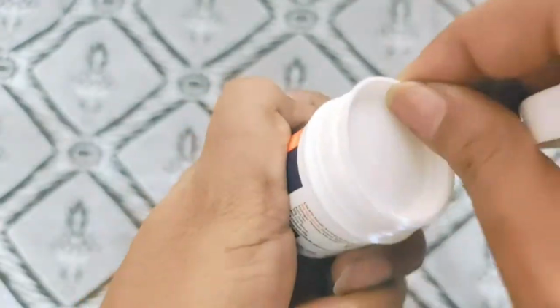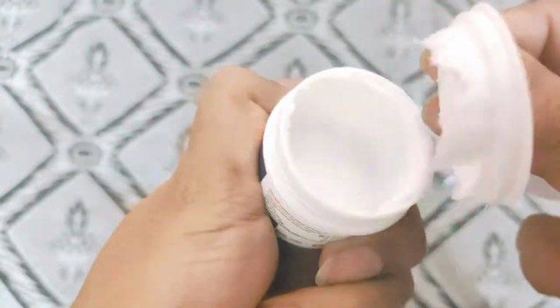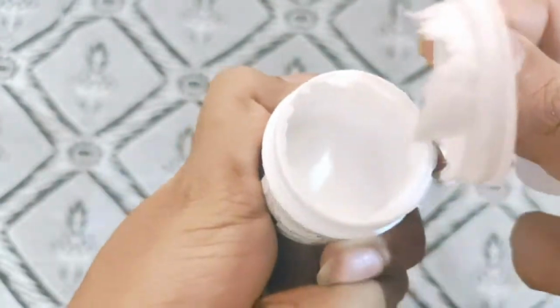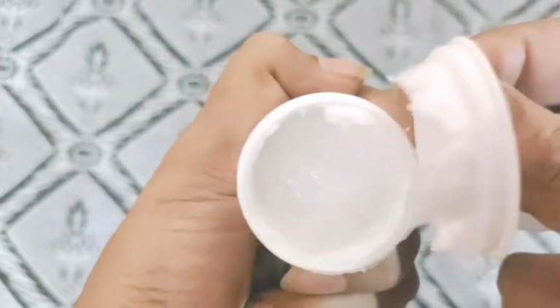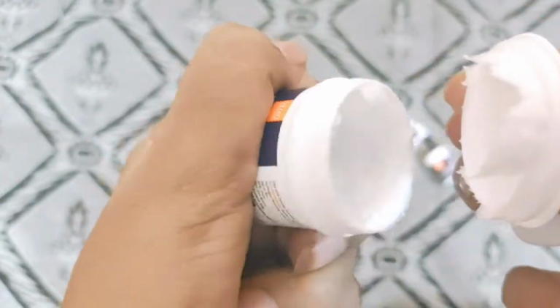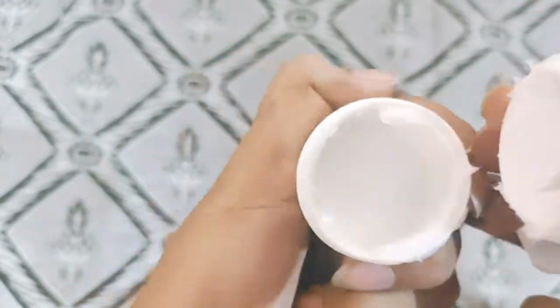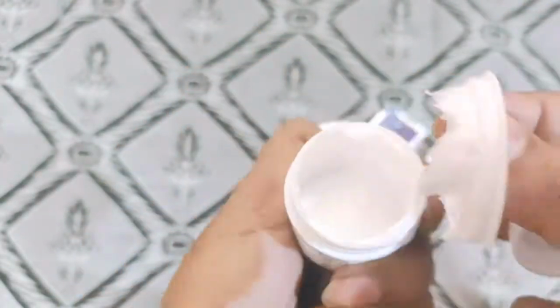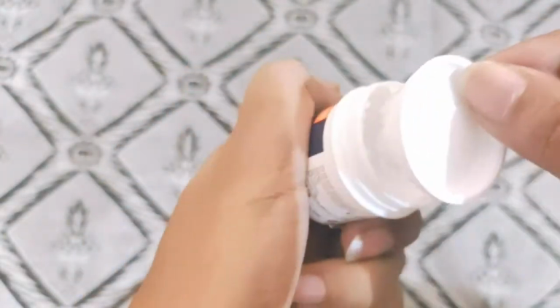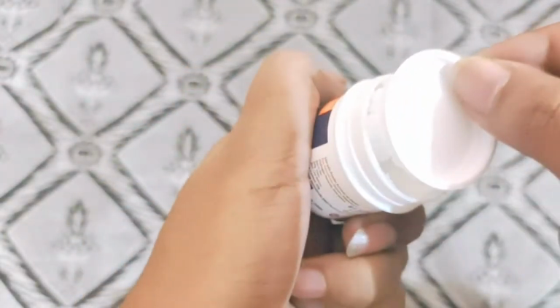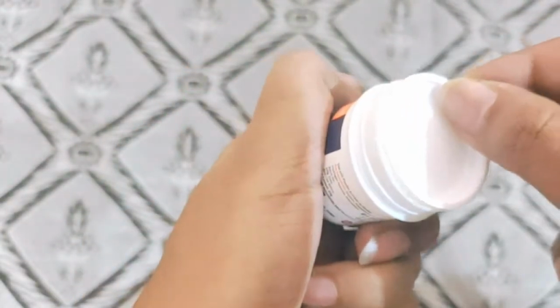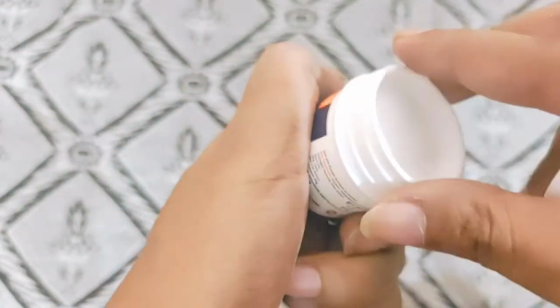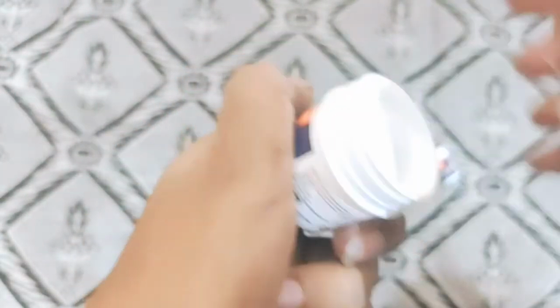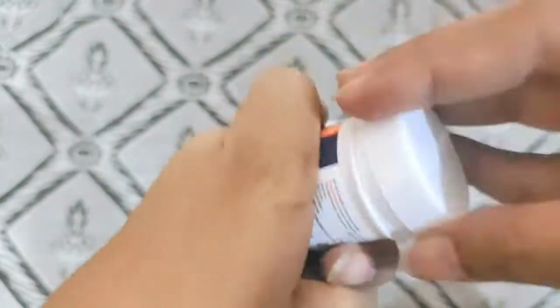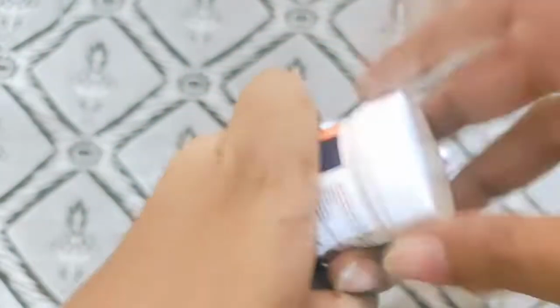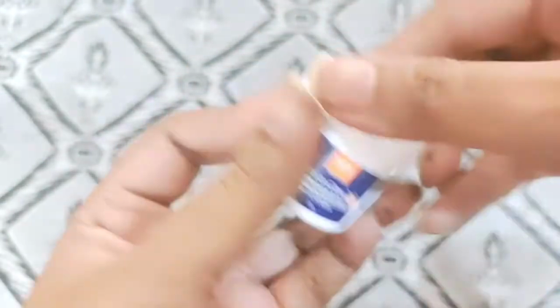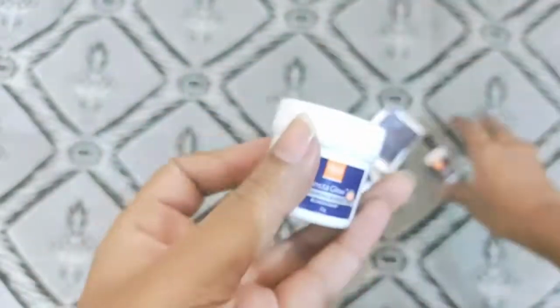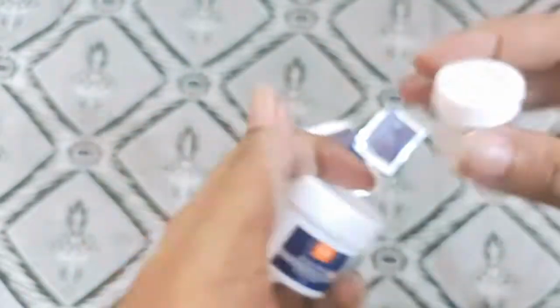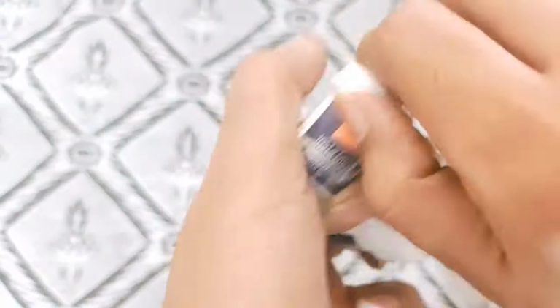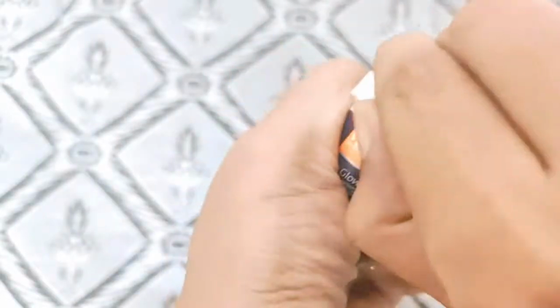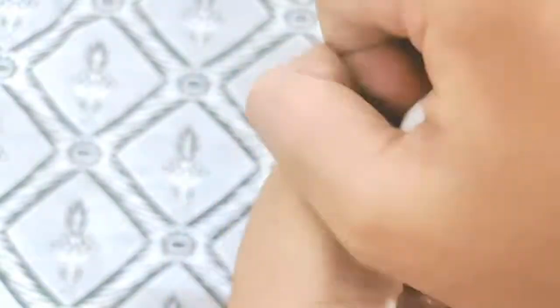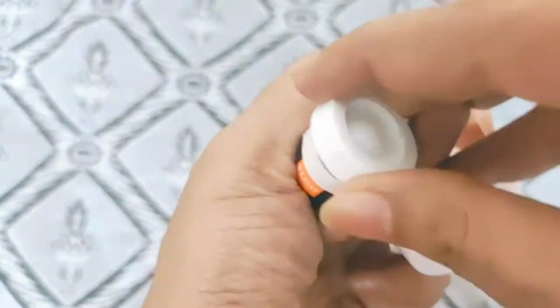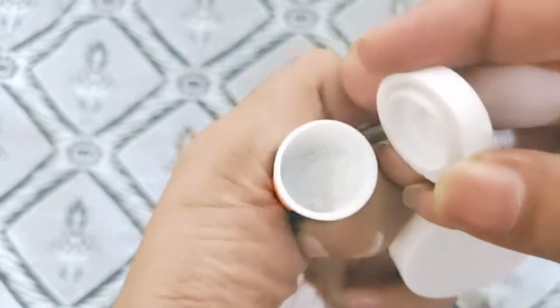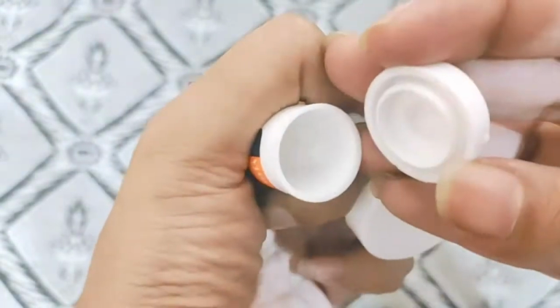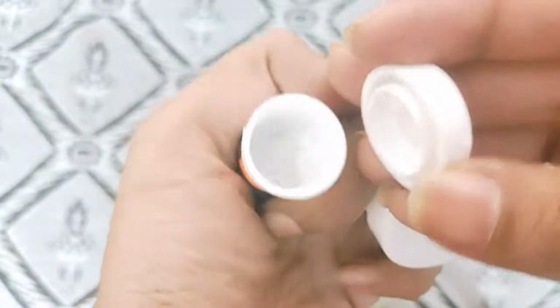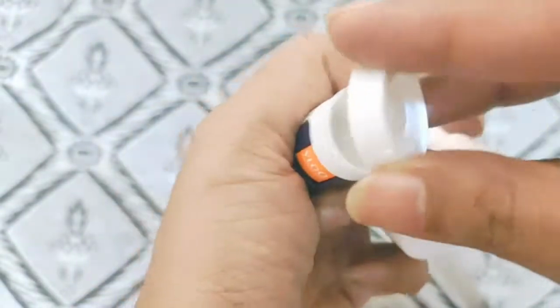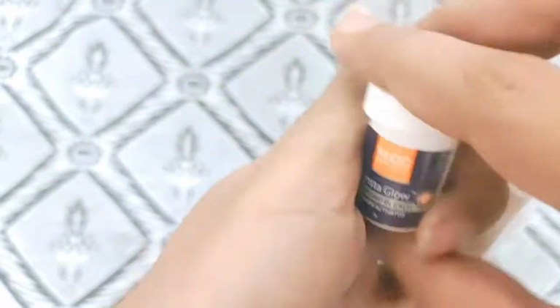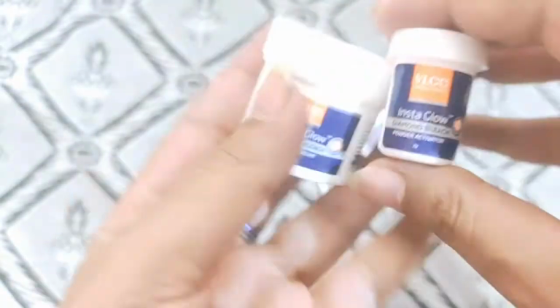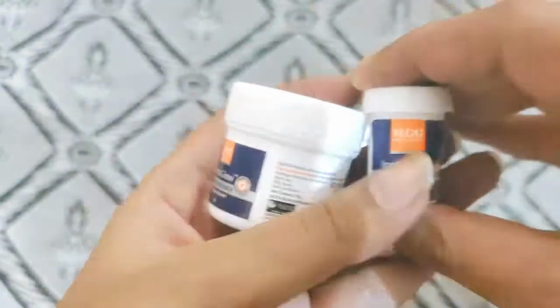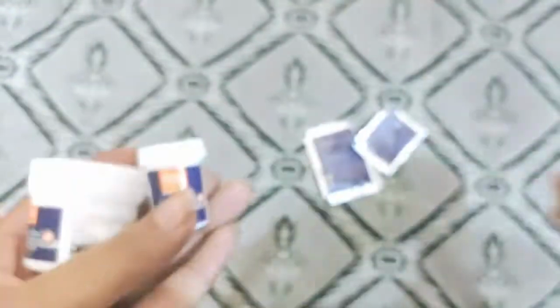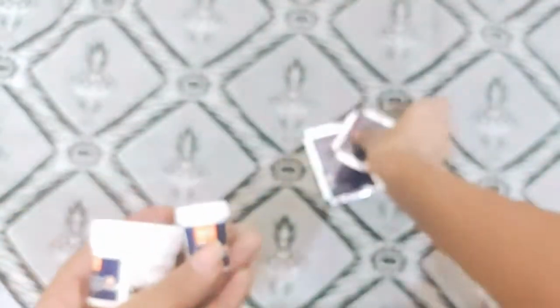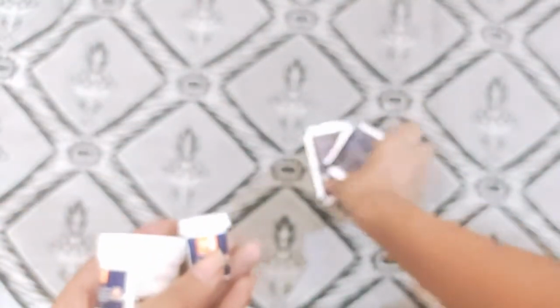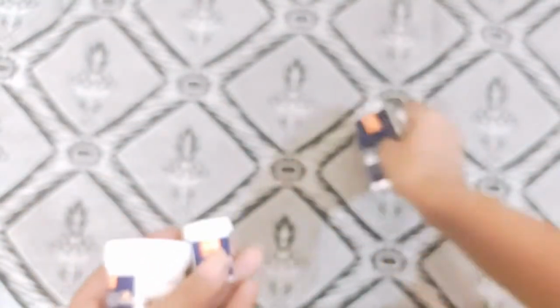You have to do a patch test 24 hours before use. Only when you have no allergic reaction or irritation can you use it. So let's make it.